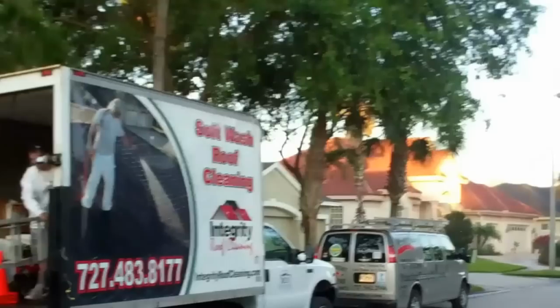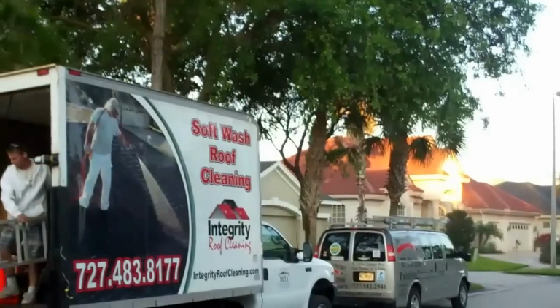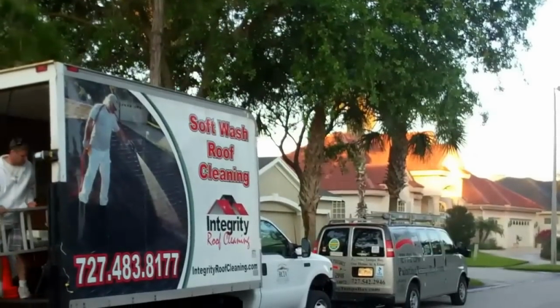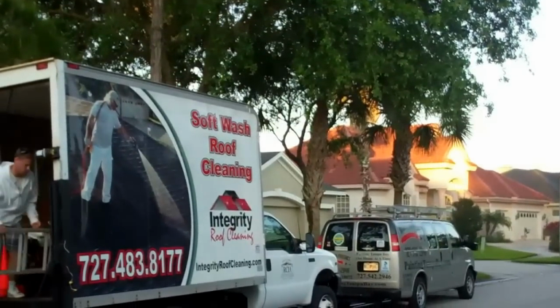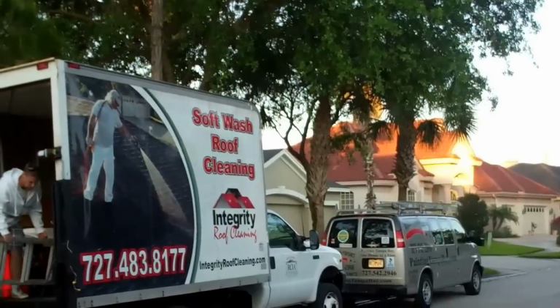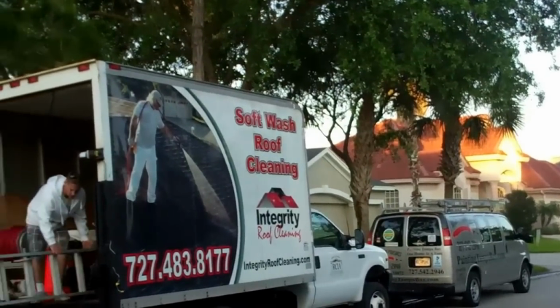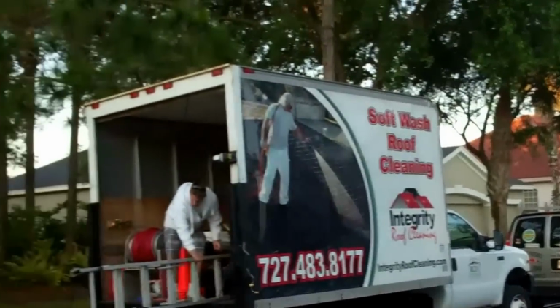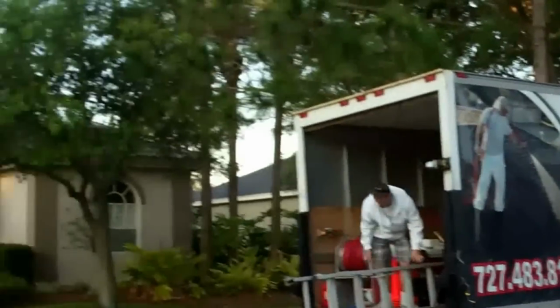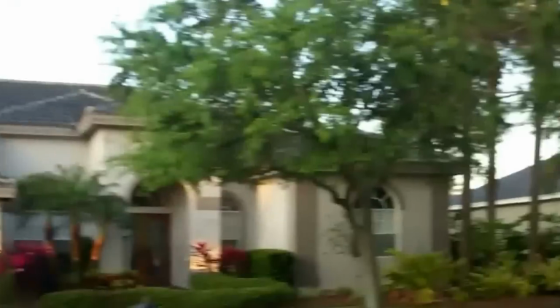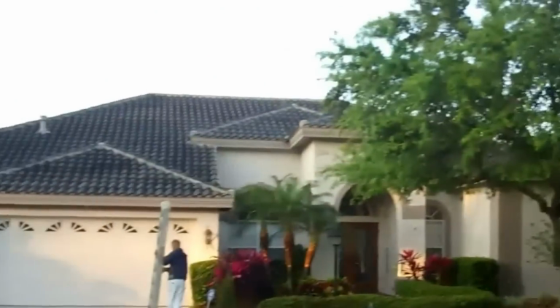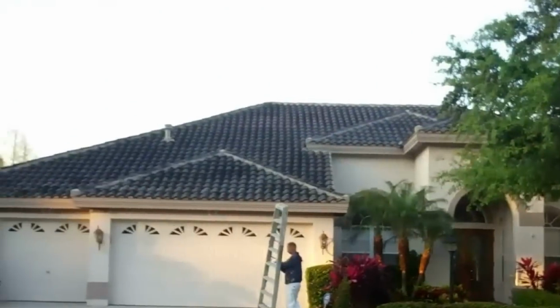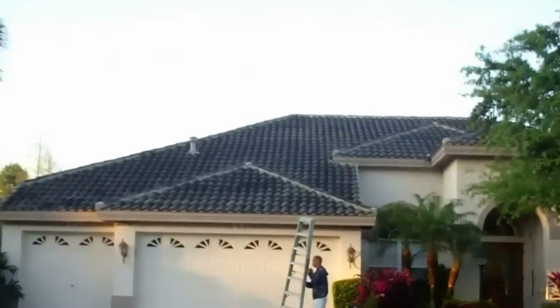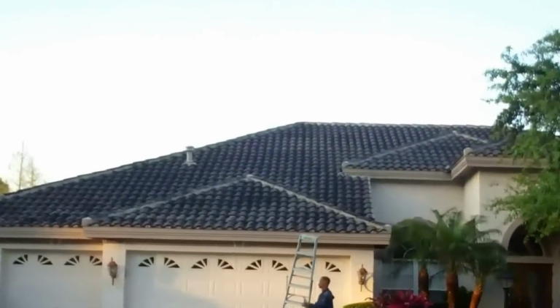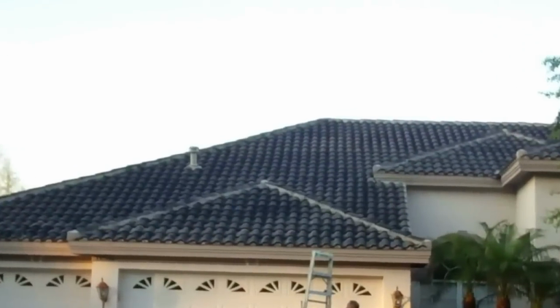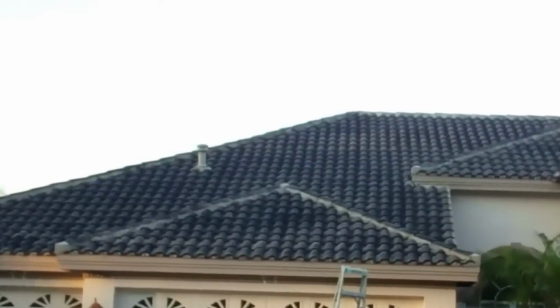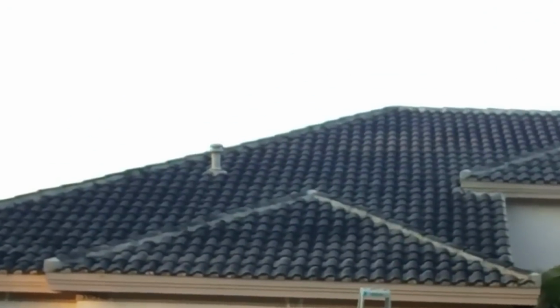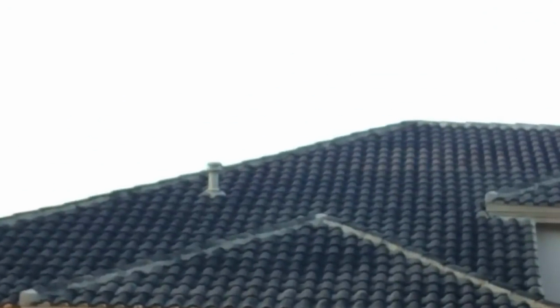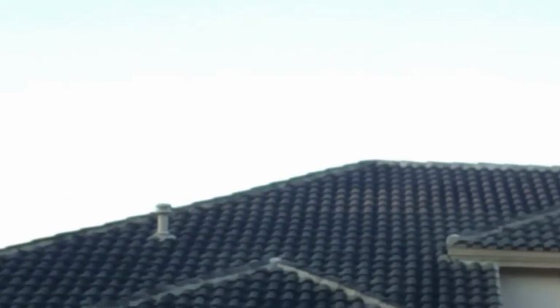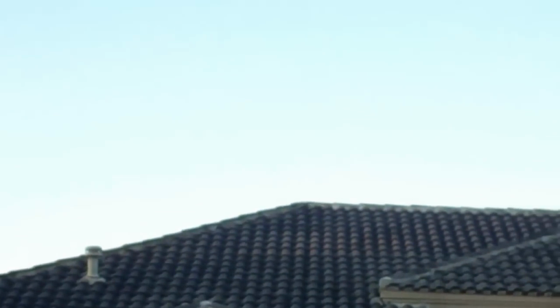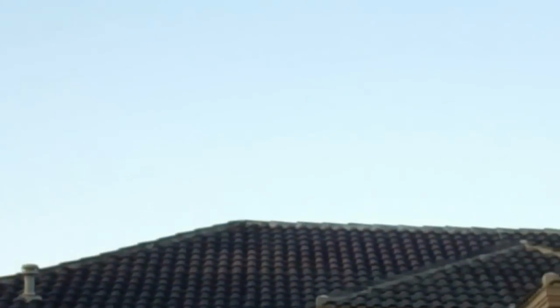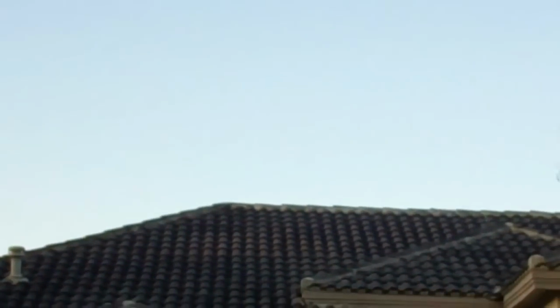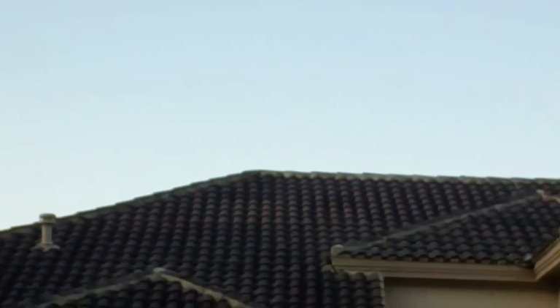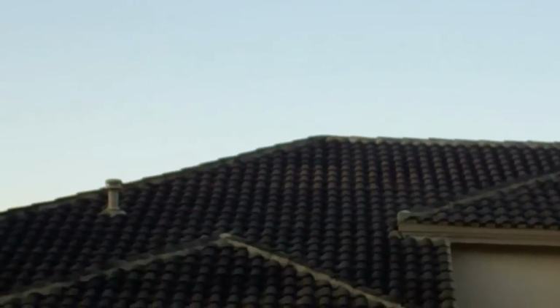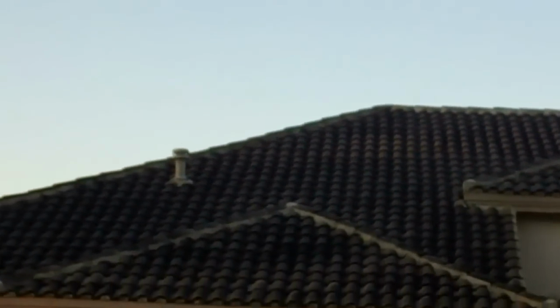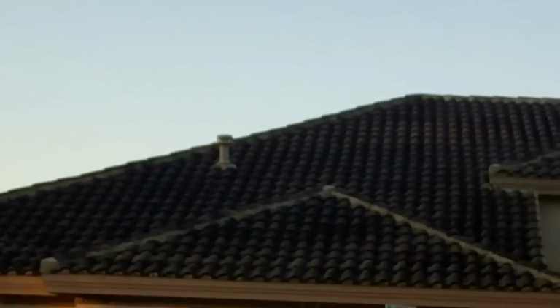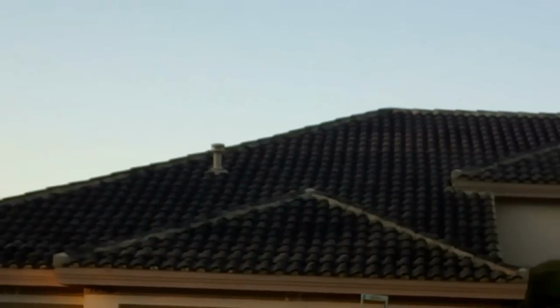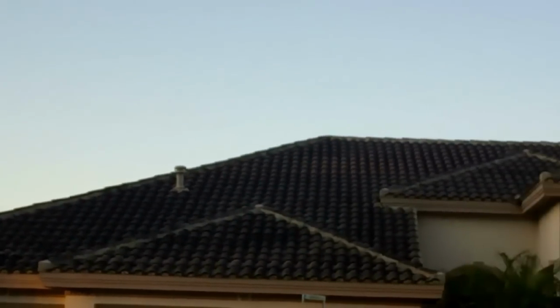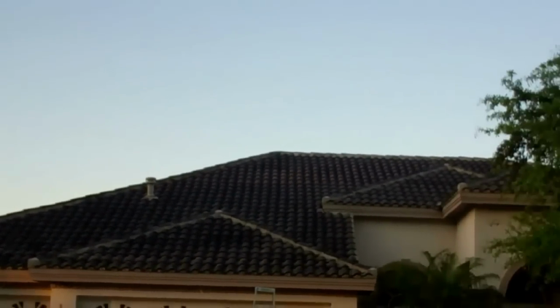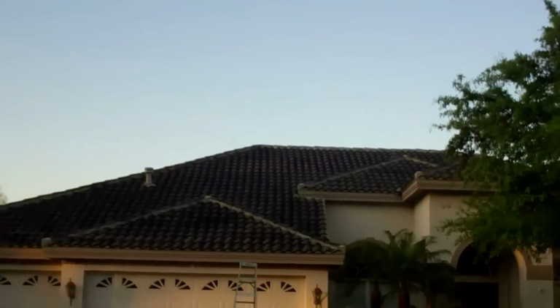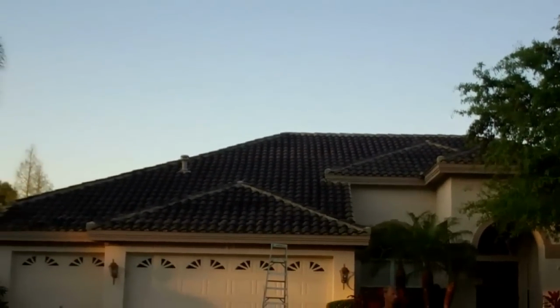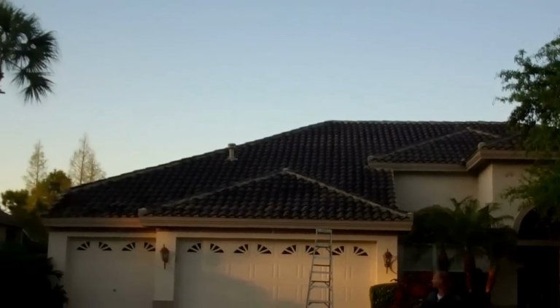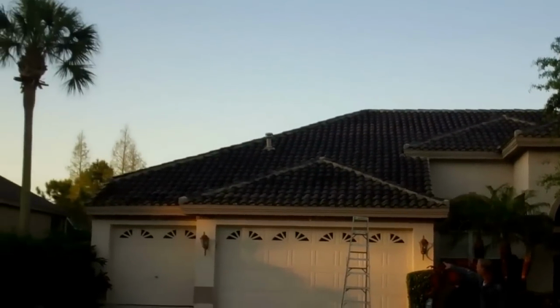Integrity Roof Cleaning and Pressure Washing — we're getting ready to start cleaning this tile roof in Westchase. She's a black one, and that's all we're doing here: get this thing cleaned up.